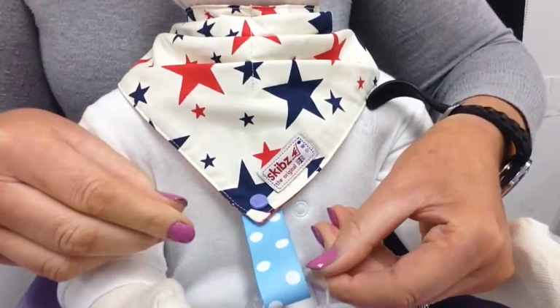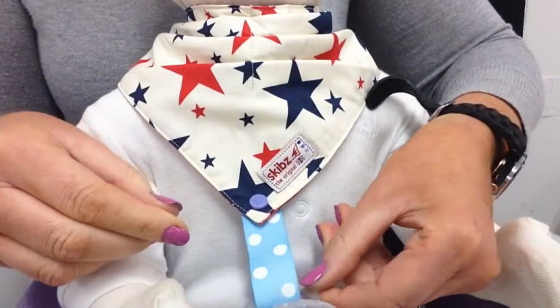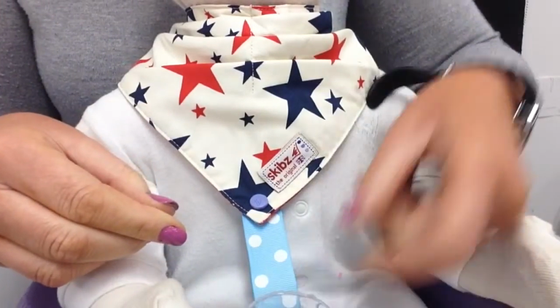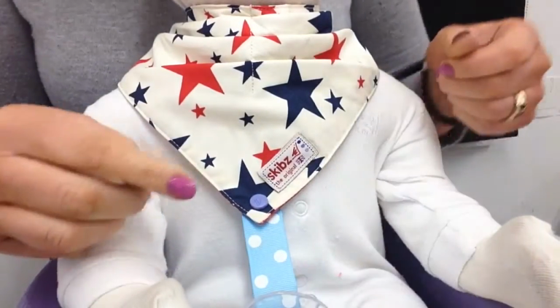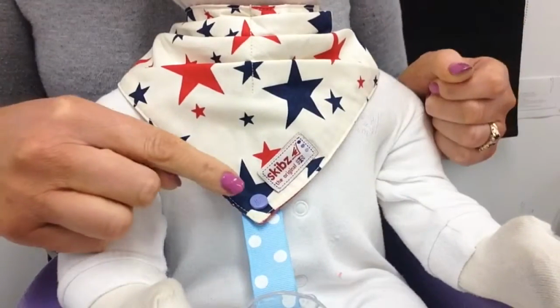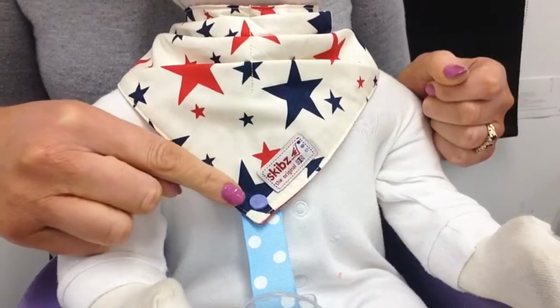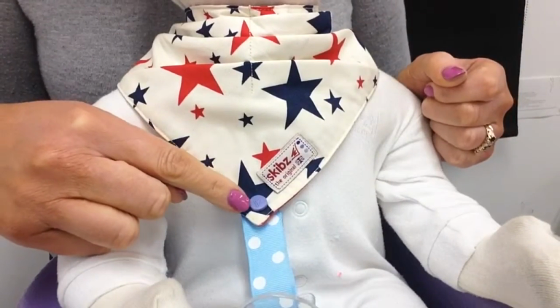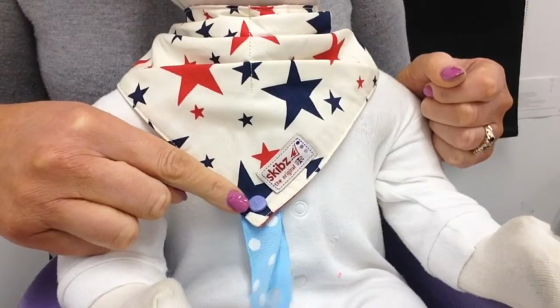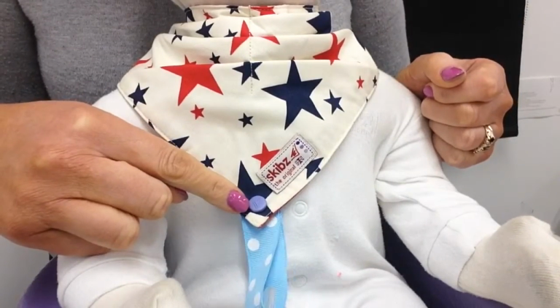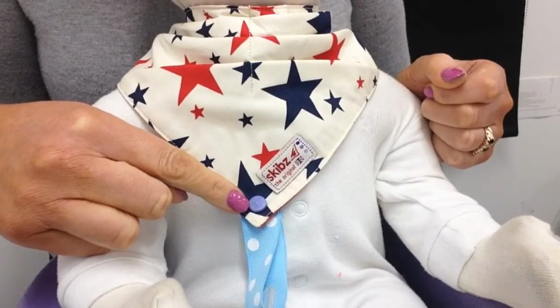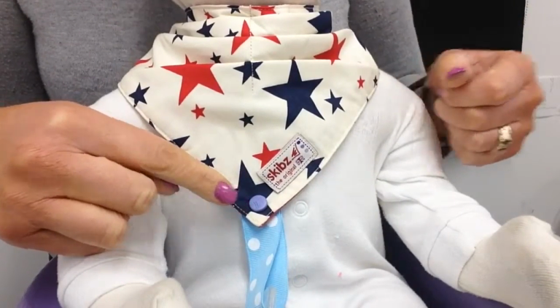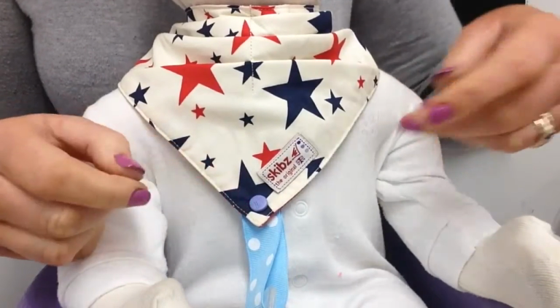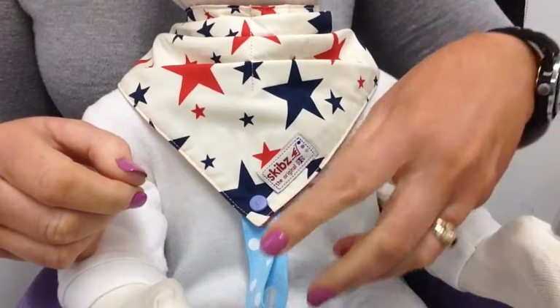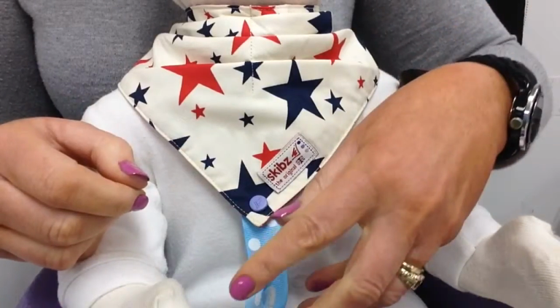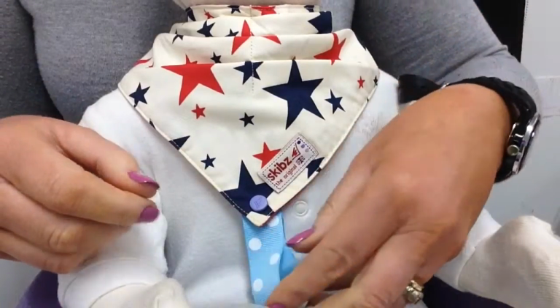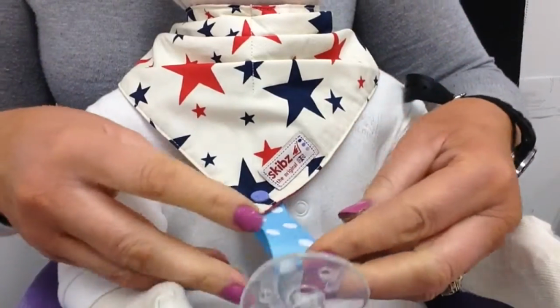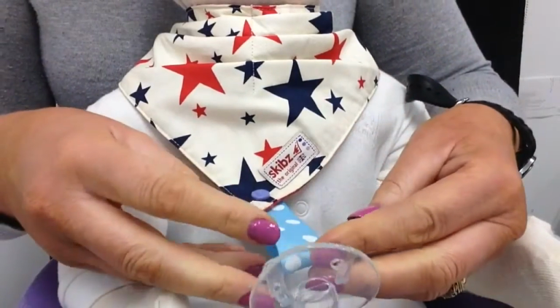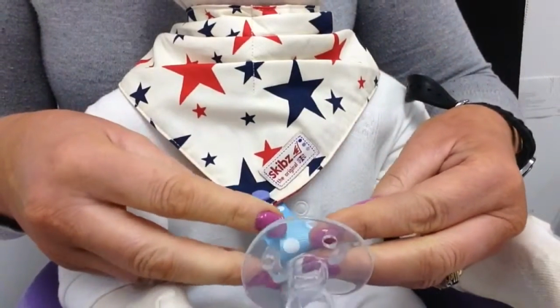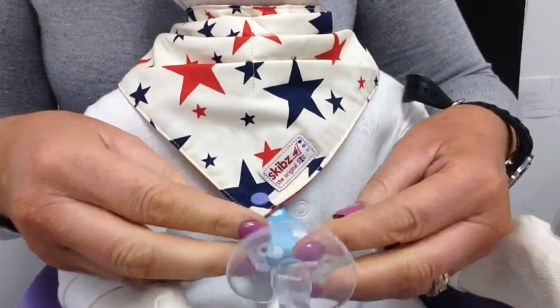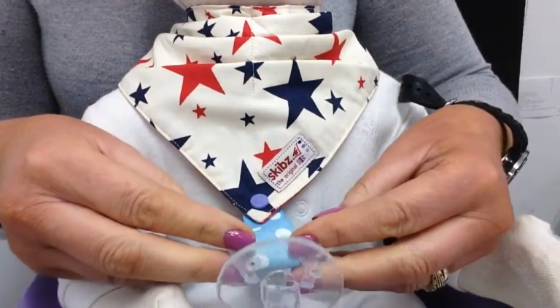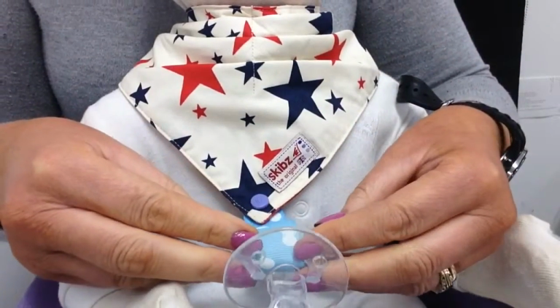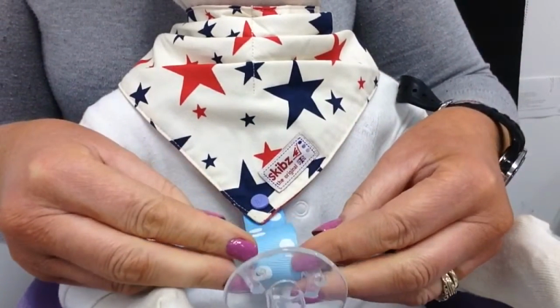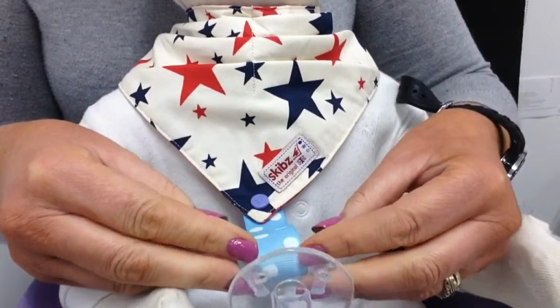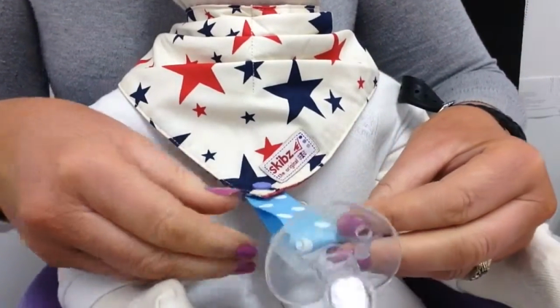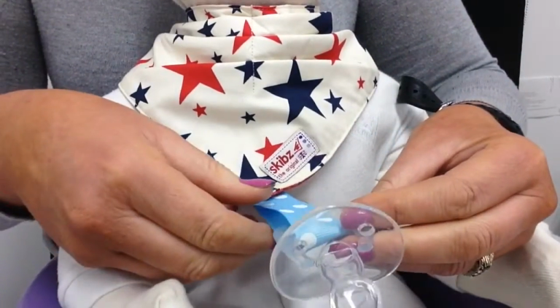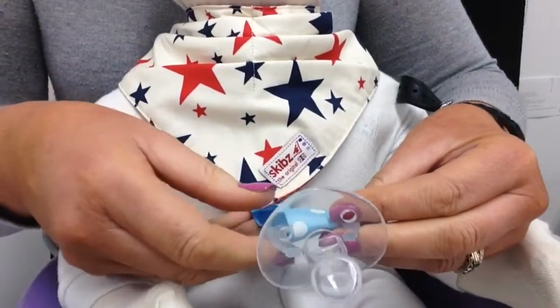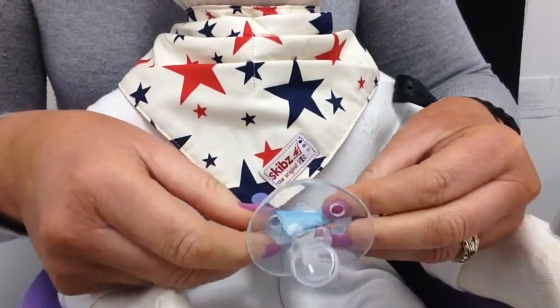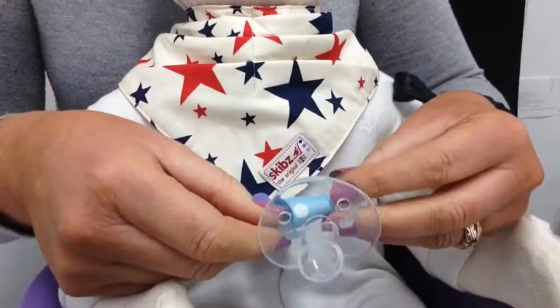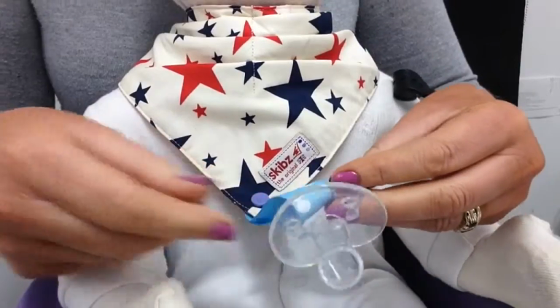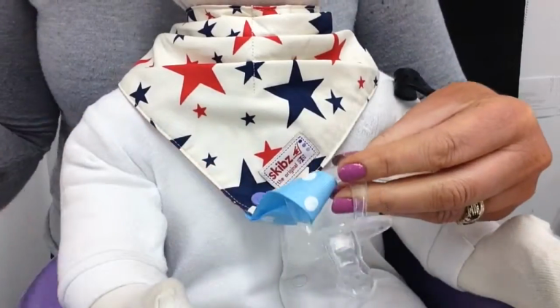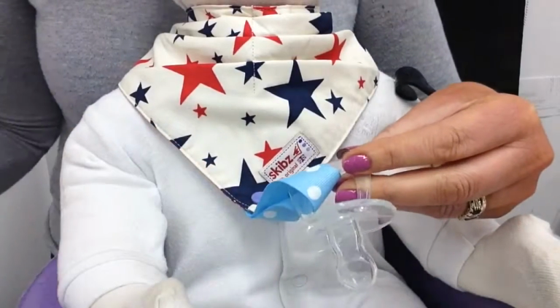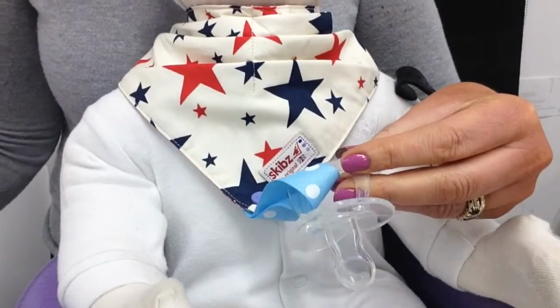The fact that it's attached to the bottom of the Skibs means that your baby will always have their soother close at hand, and more importantly they will not drop it, so it will remain clean and safe.